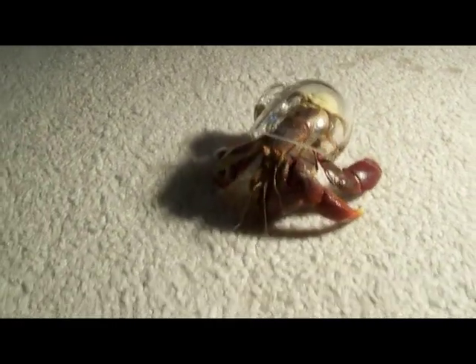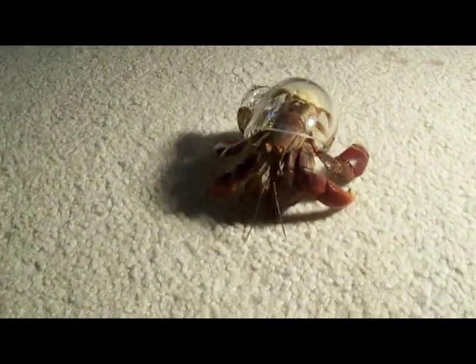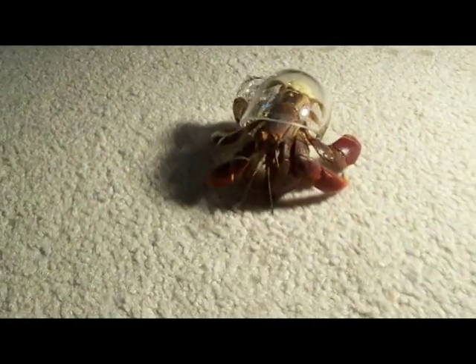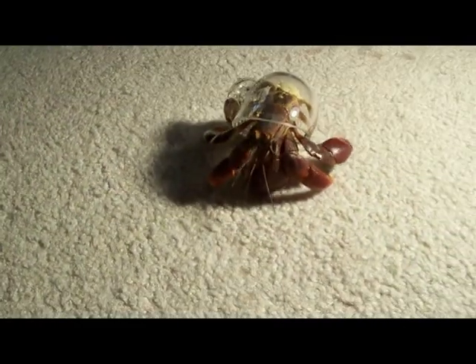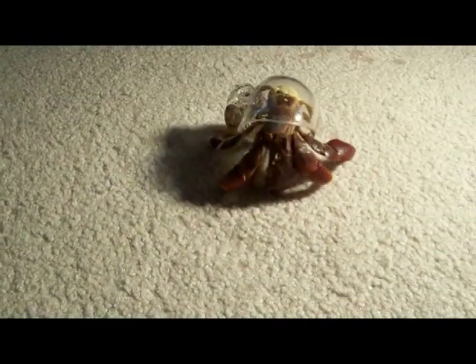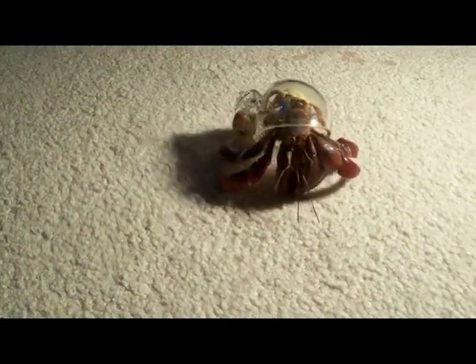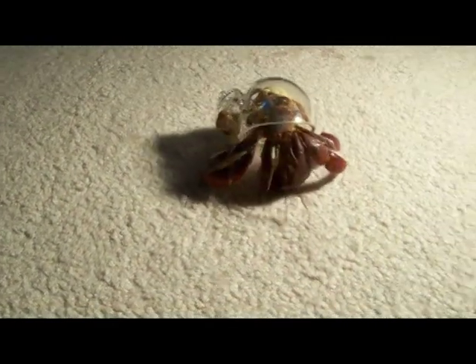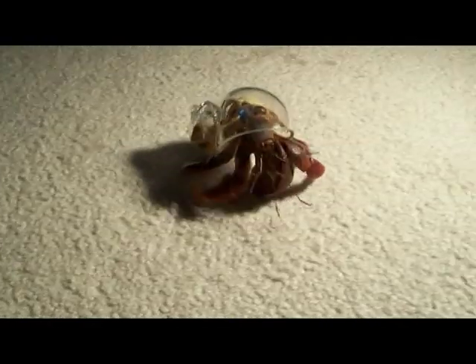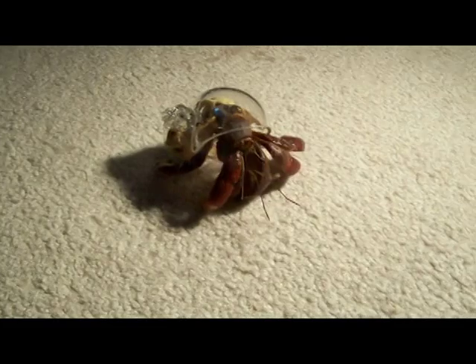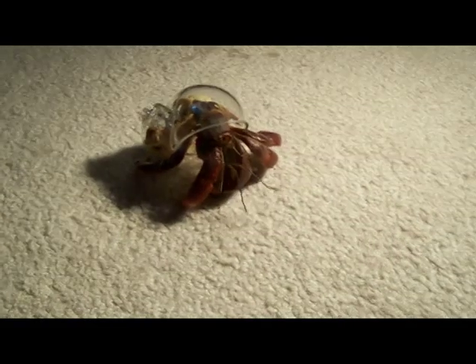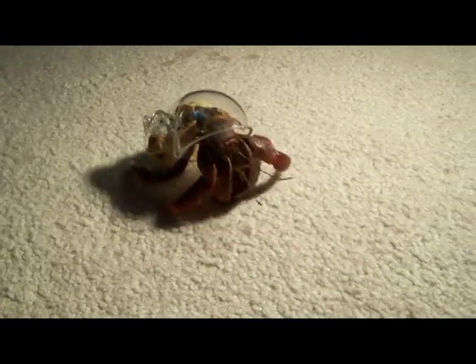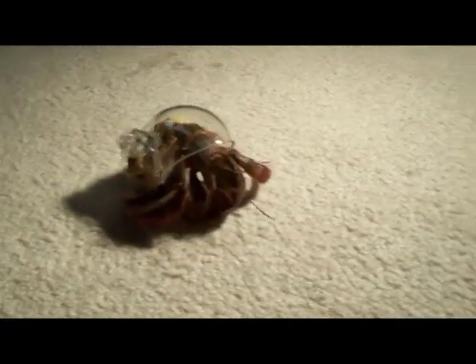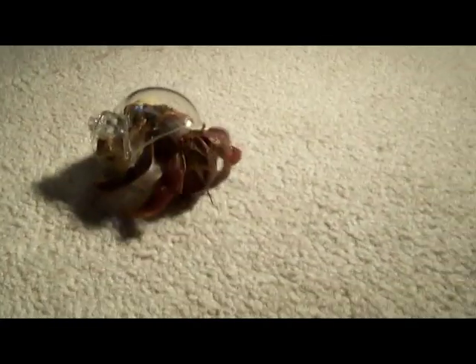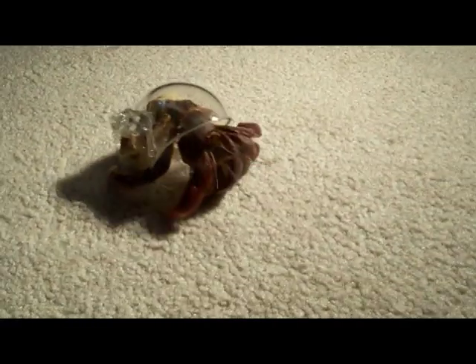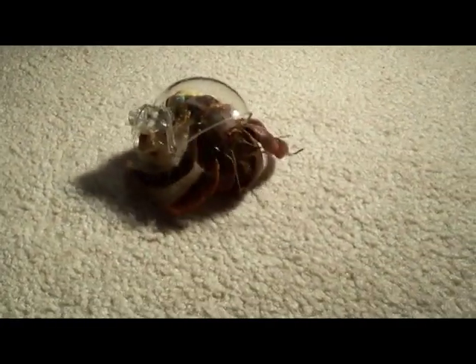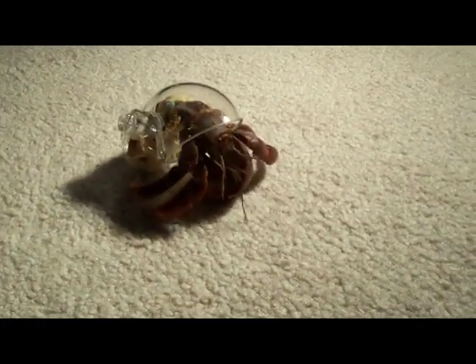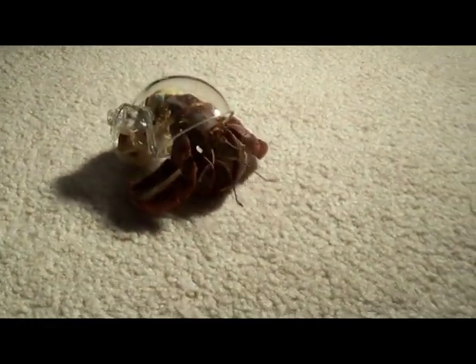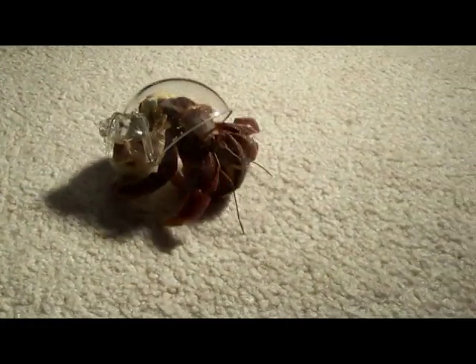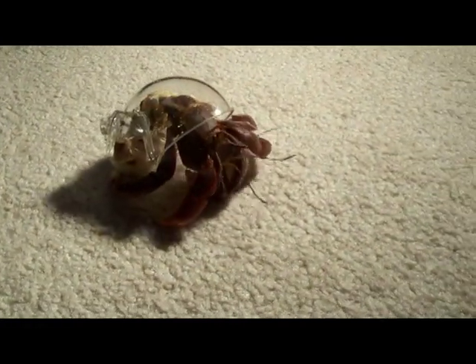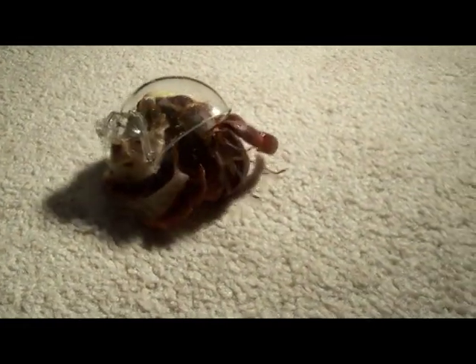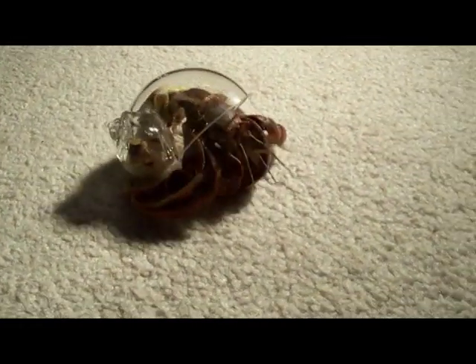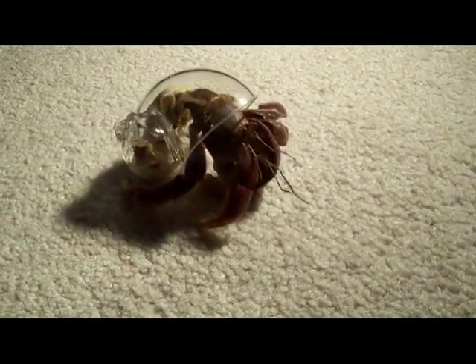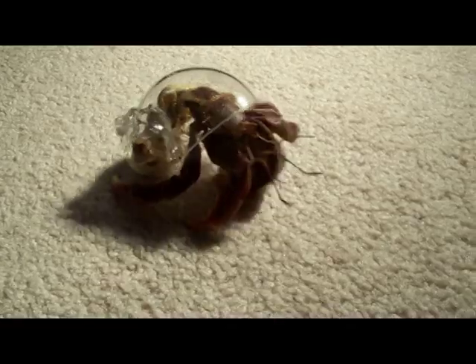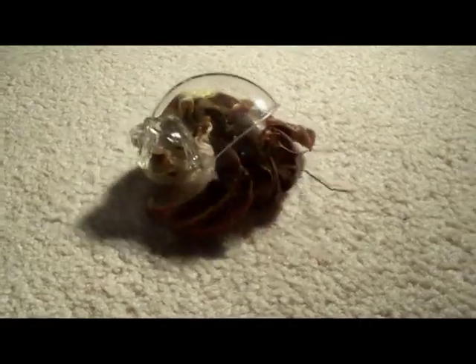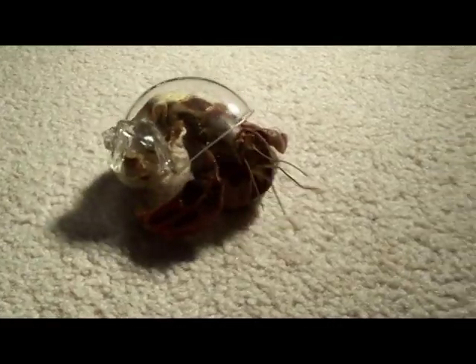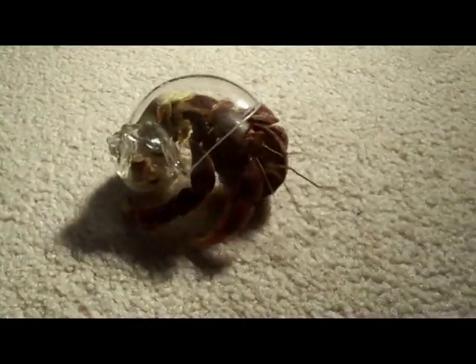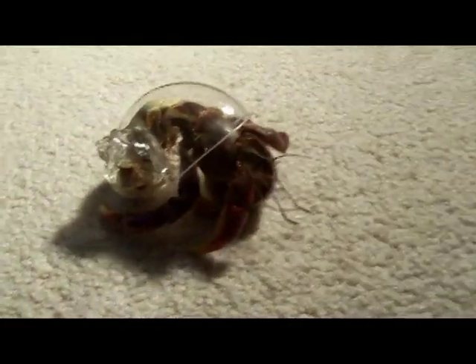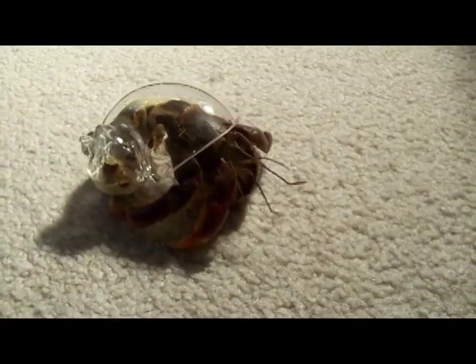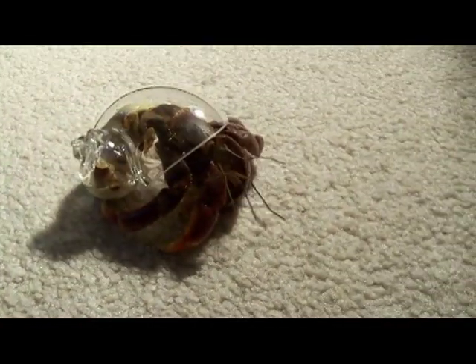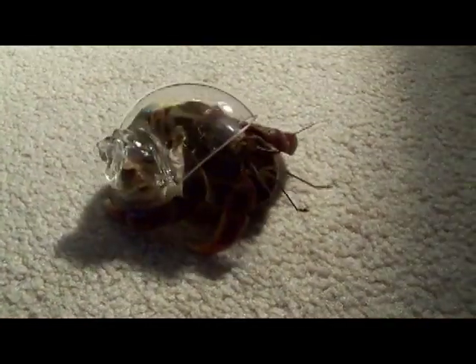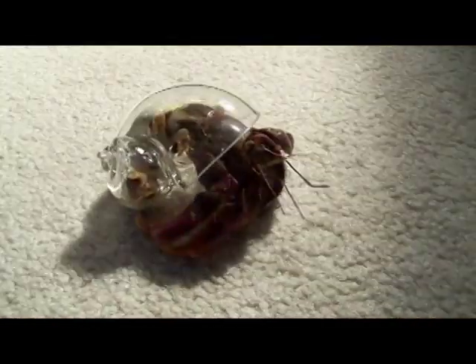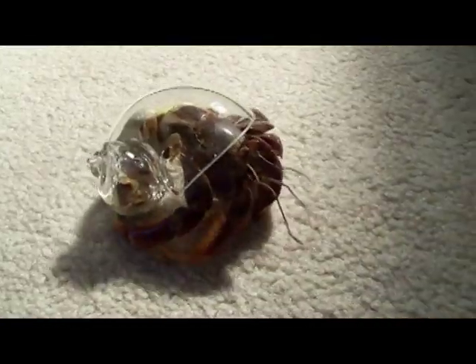The hermit crab utilizes its shell for much more than just protection. Hermit crabs, who have gills and are dependent on moist air, use their shells to store water, making the shell a humid environment for the crab's body.